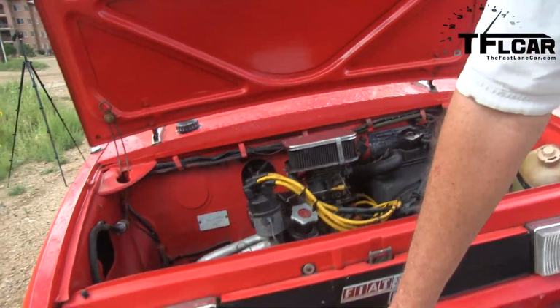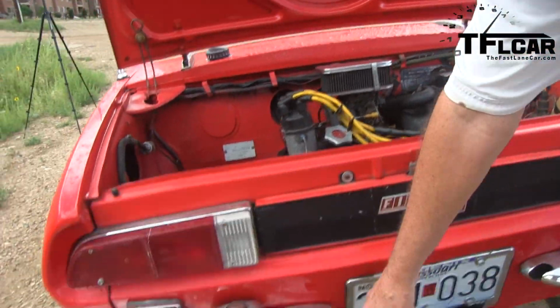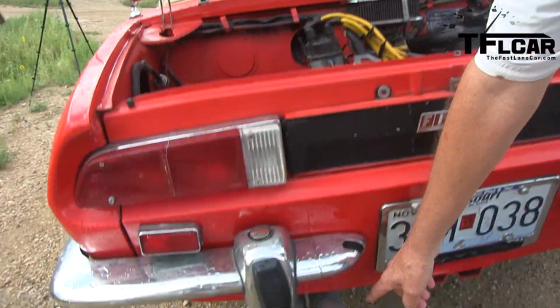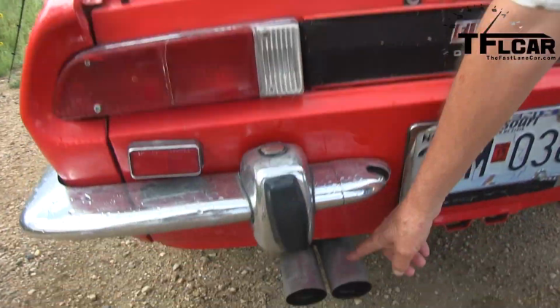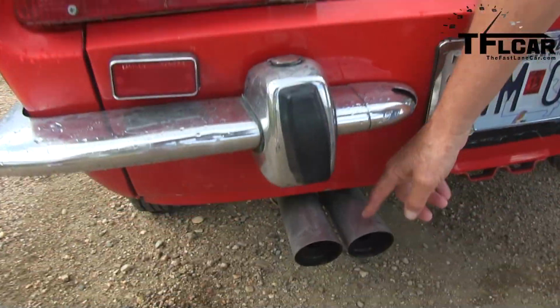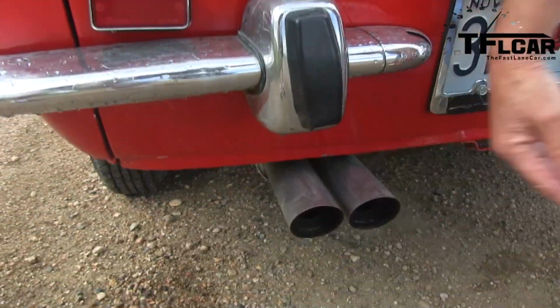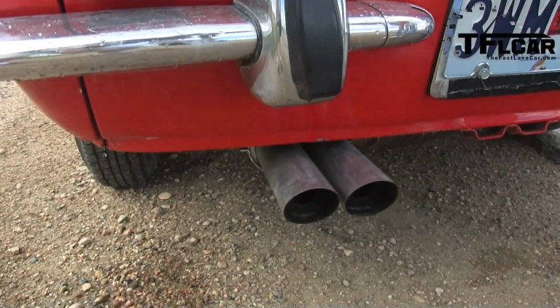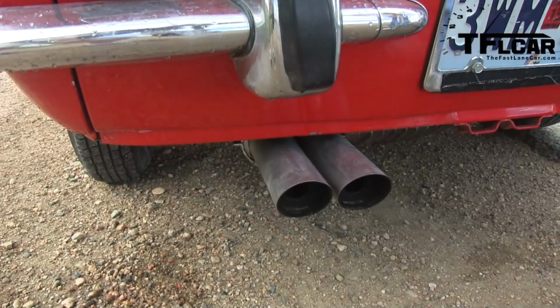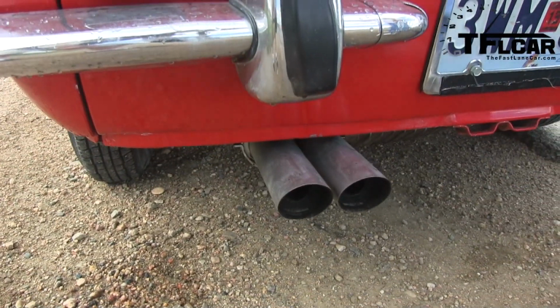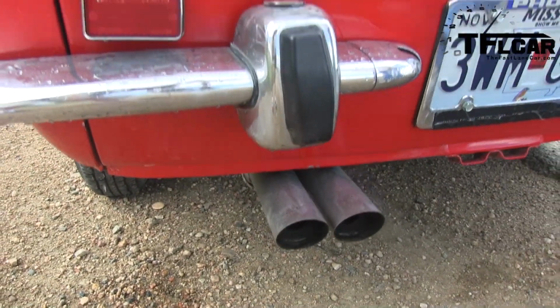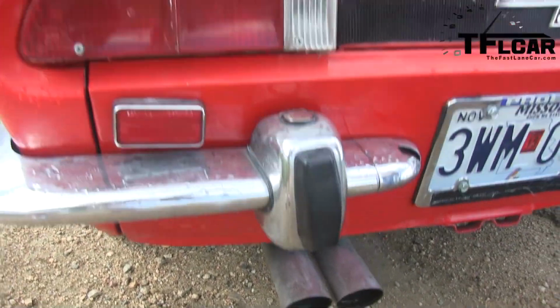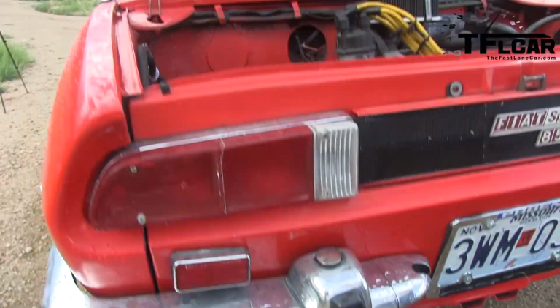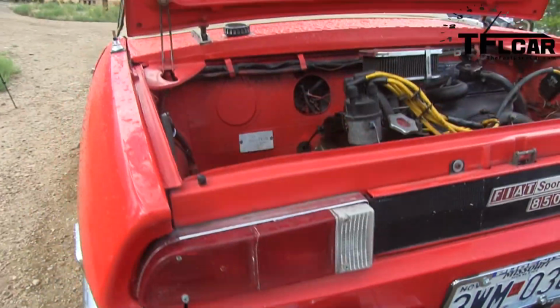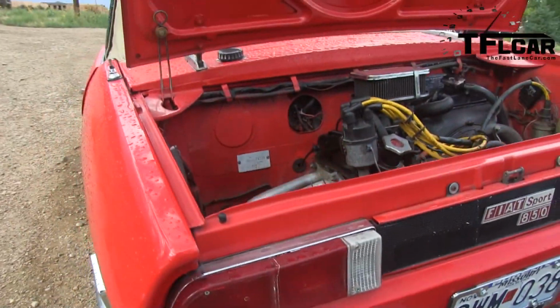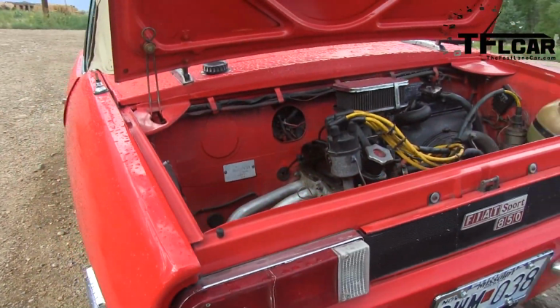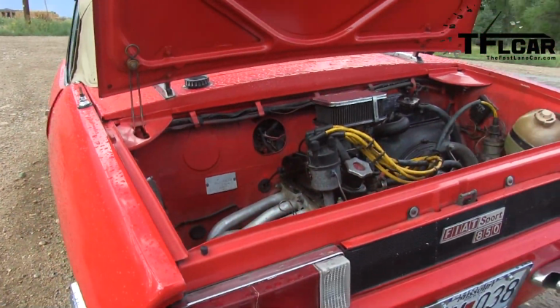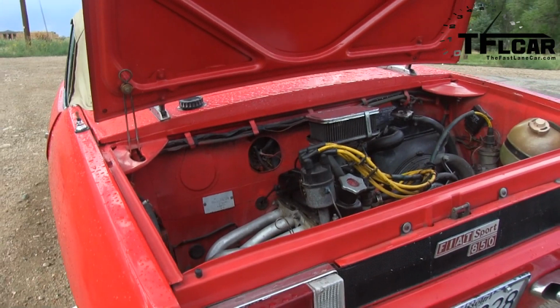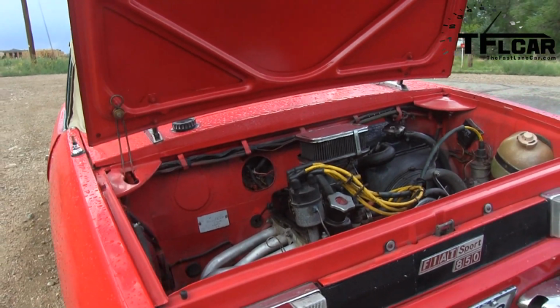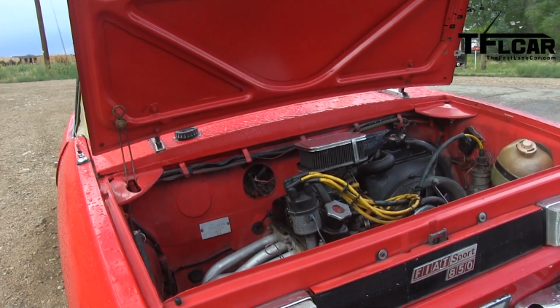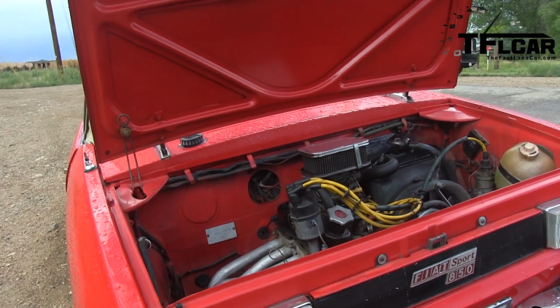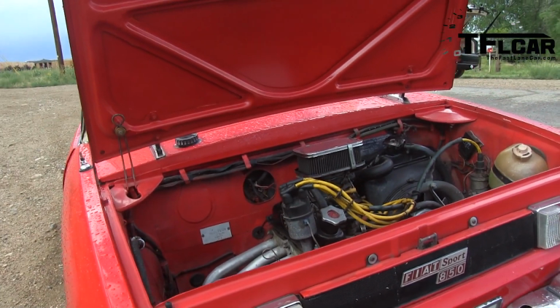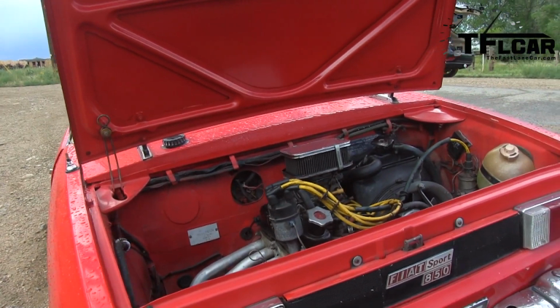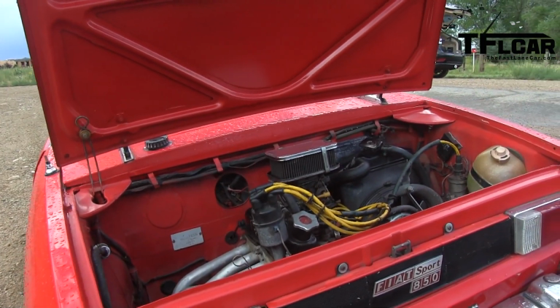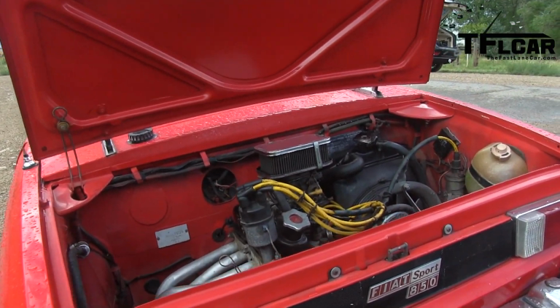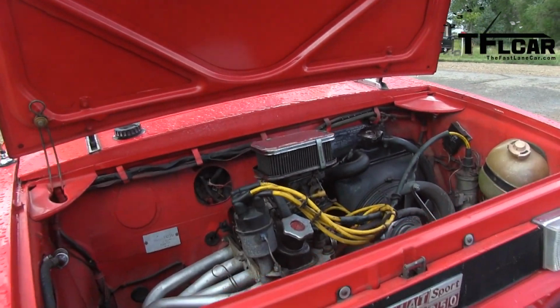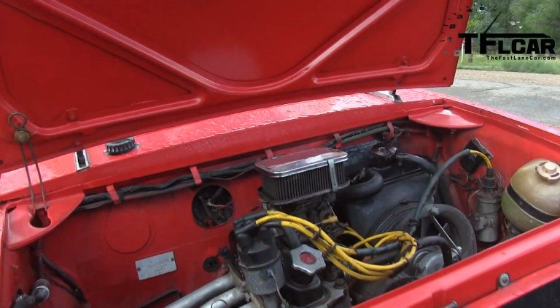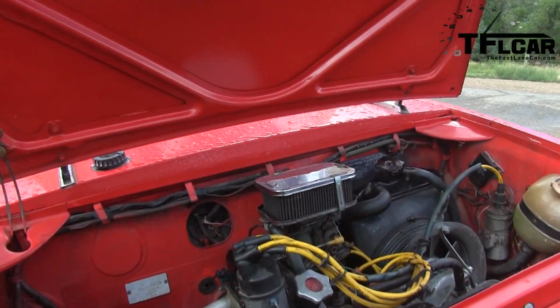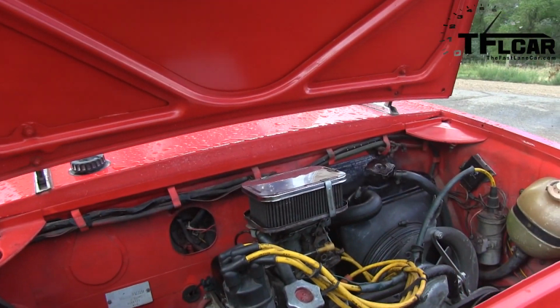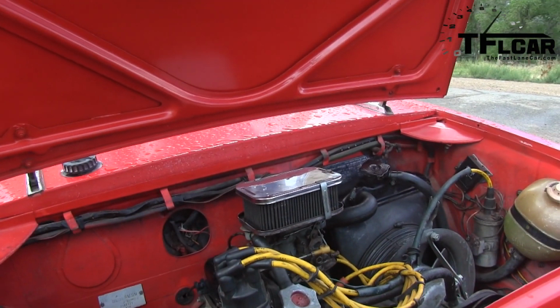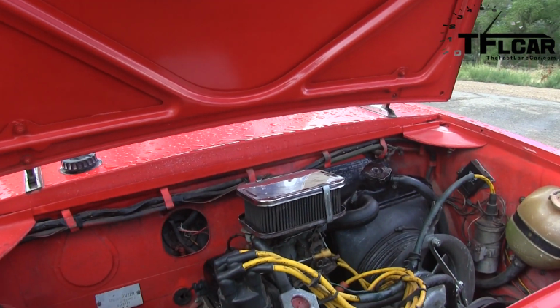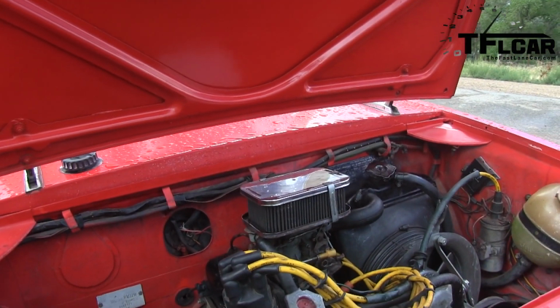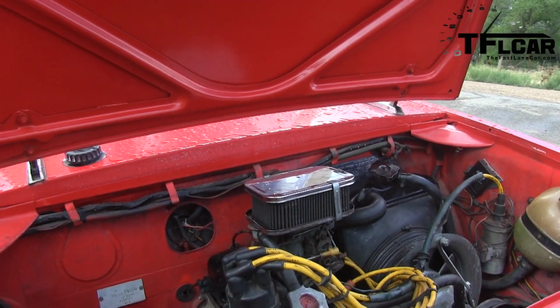Oh really? Yeah. Look at this. So that's out of an Abarth Fiat. Yeah. Alright, start her up, let's hear it. Let's see if it sounds bad.